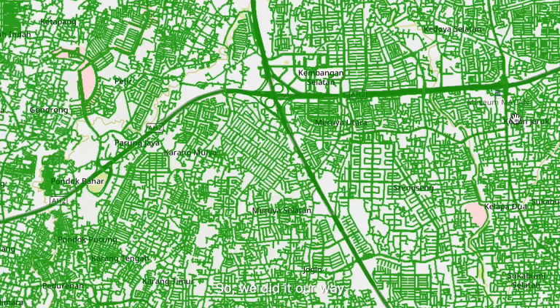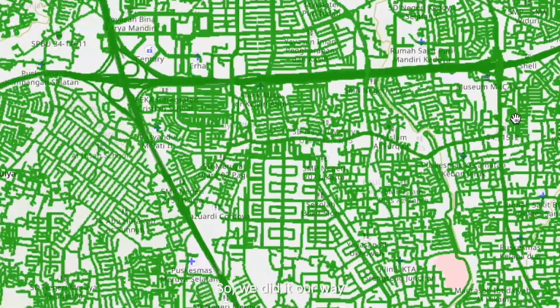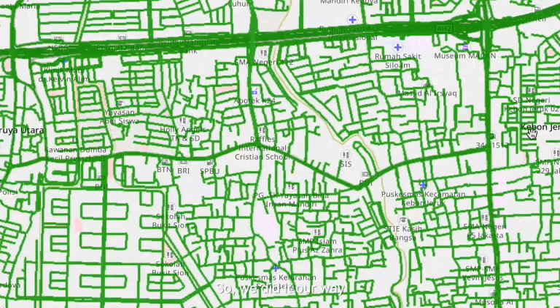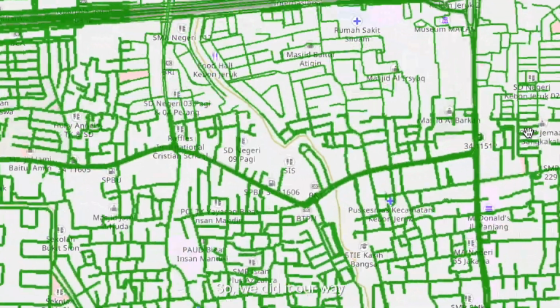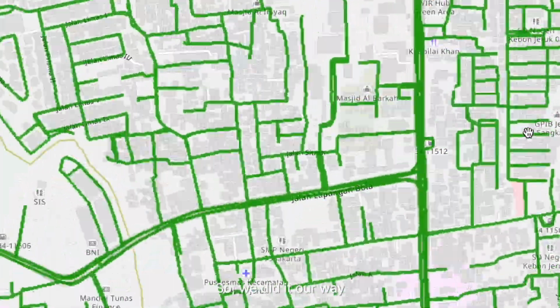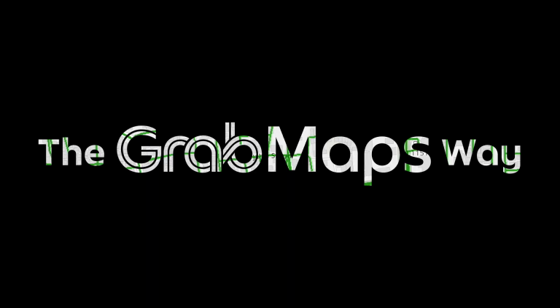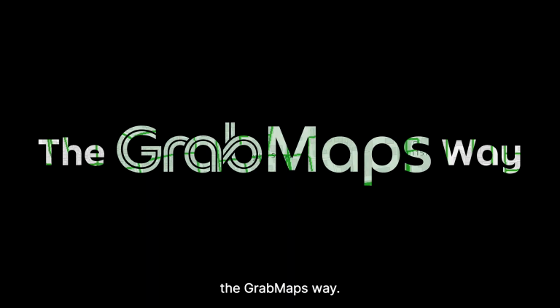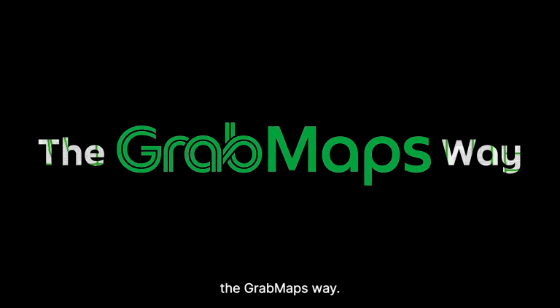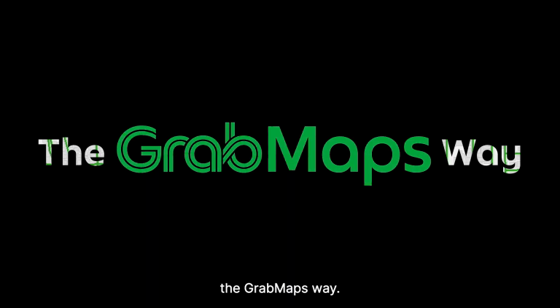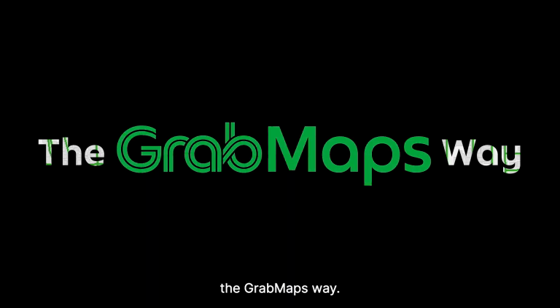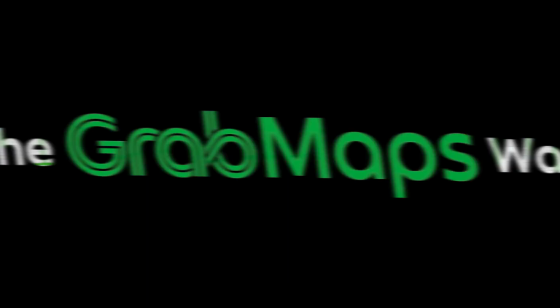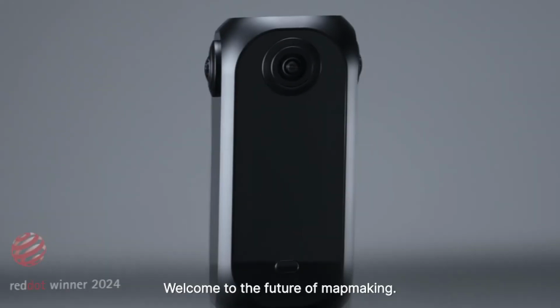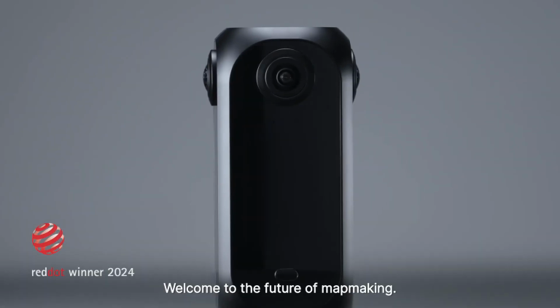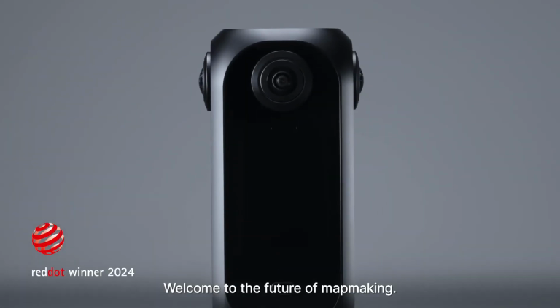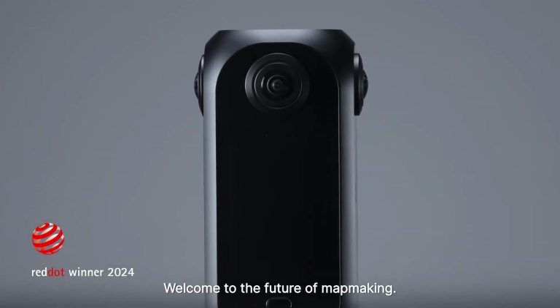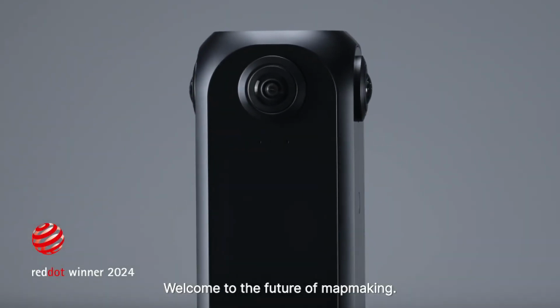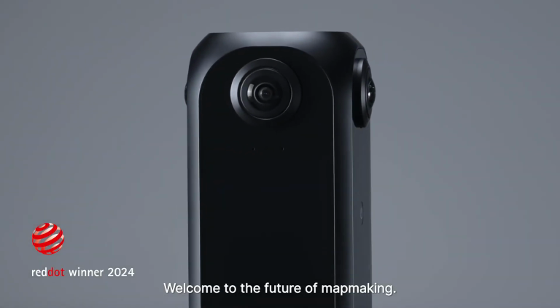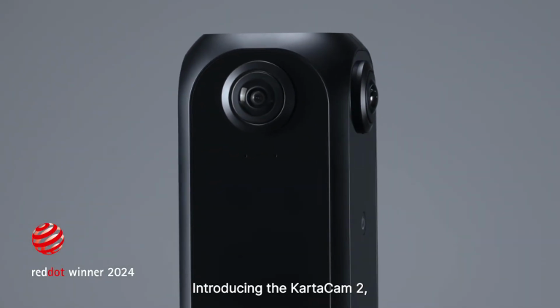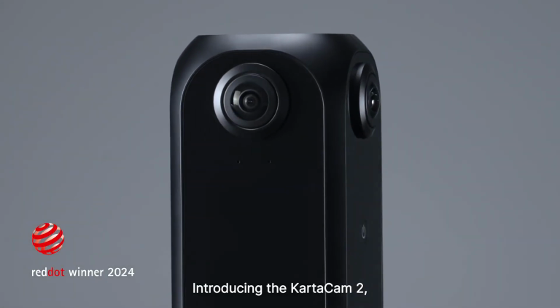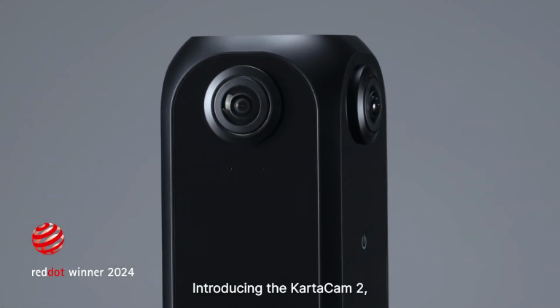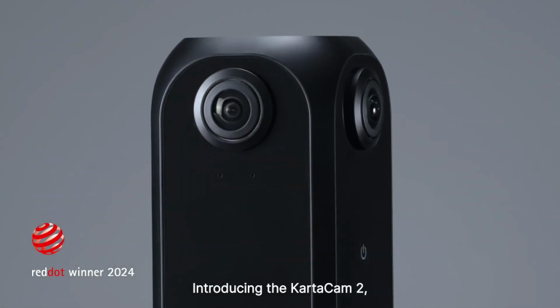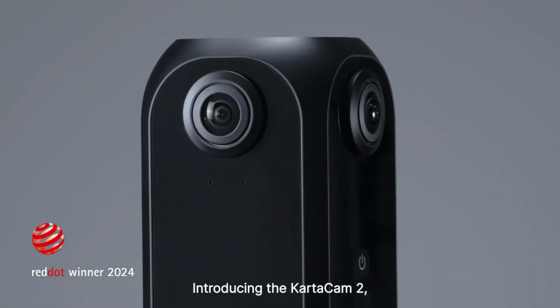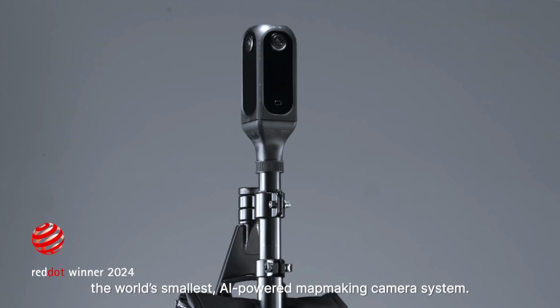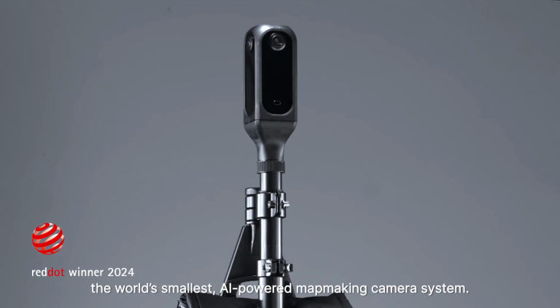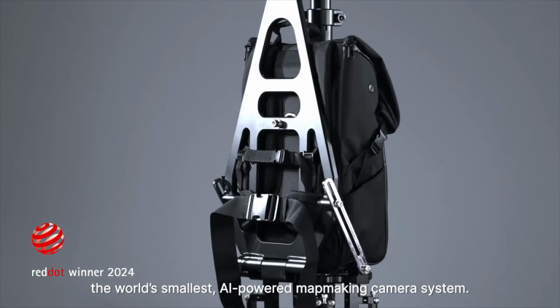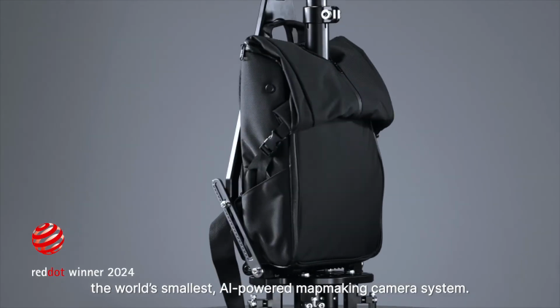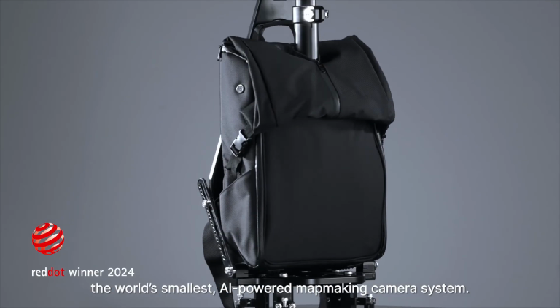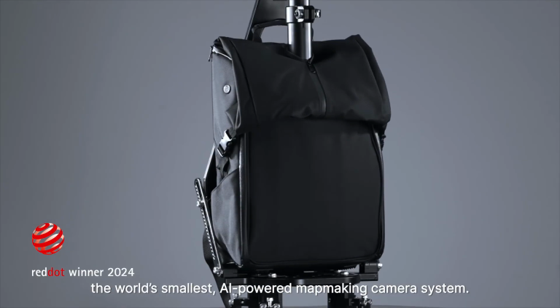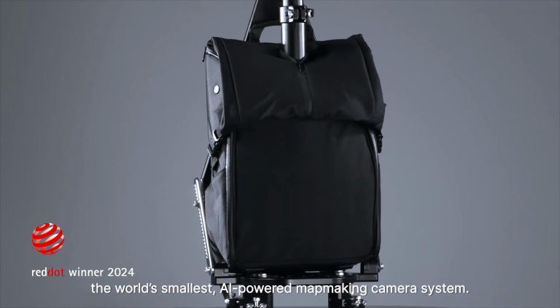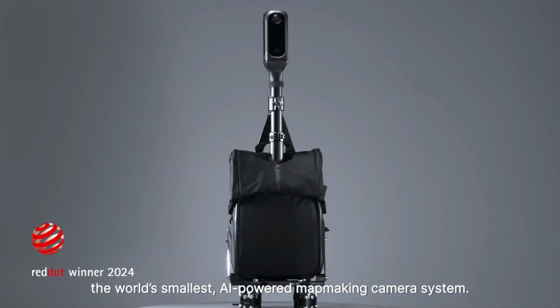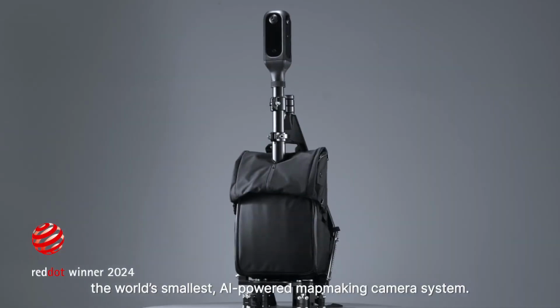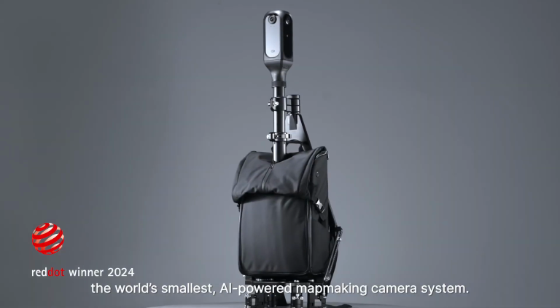So, we did it our way — the GrabMaps way. Welcome to the future of mapmaking. Introducing the CartaCam 2, the world's smallest AI-powered mapmaking camera system.